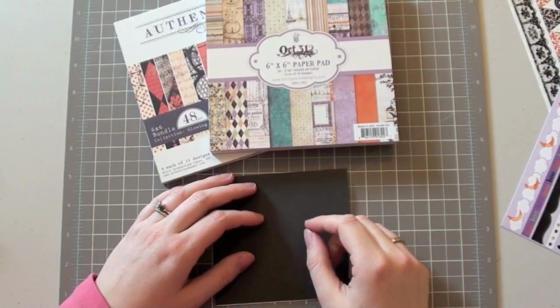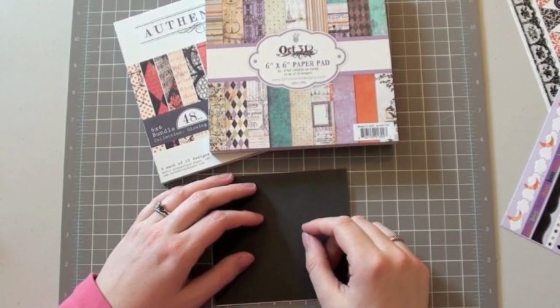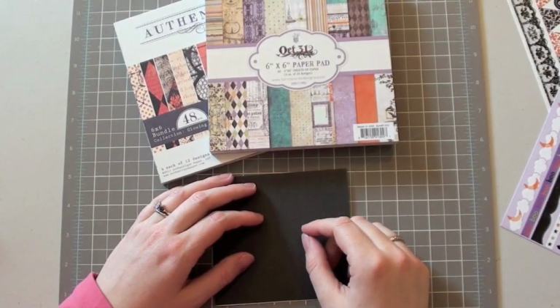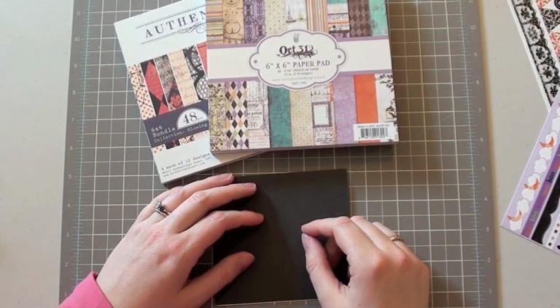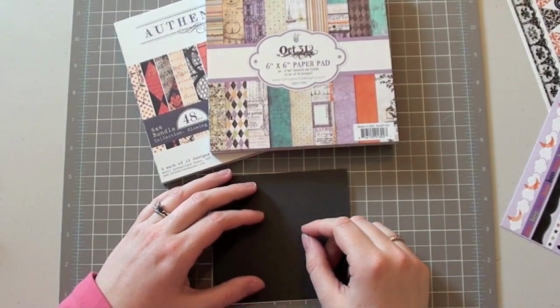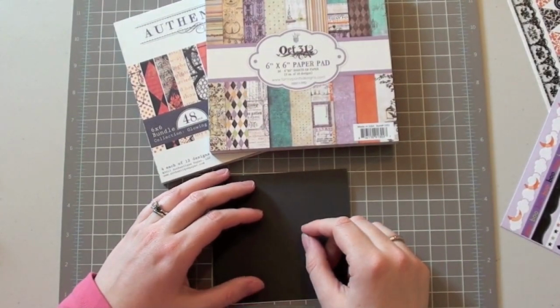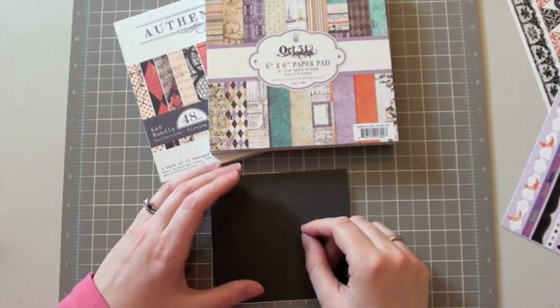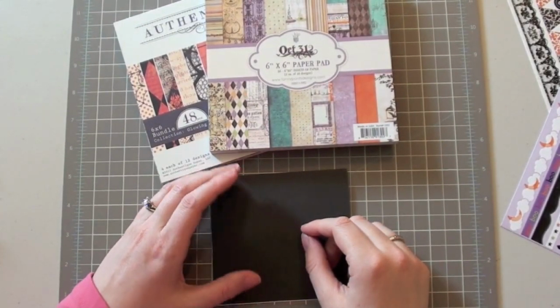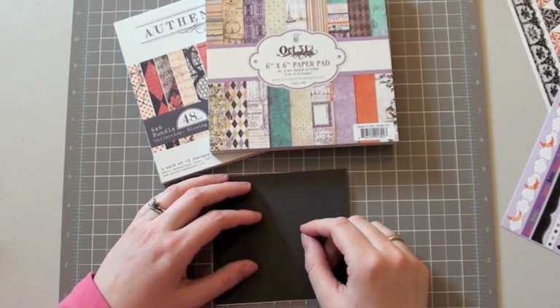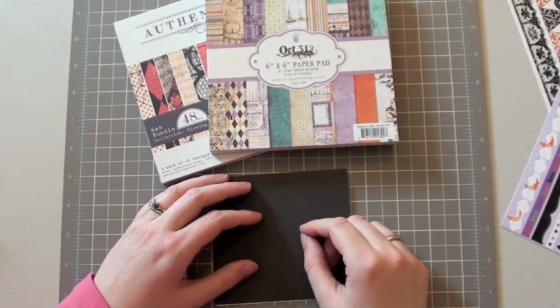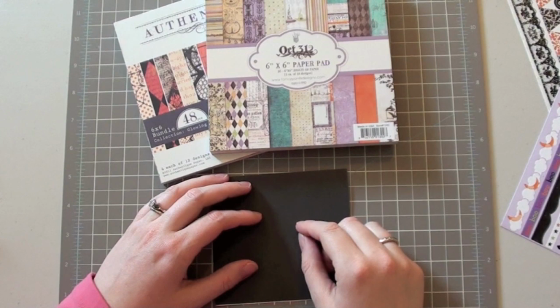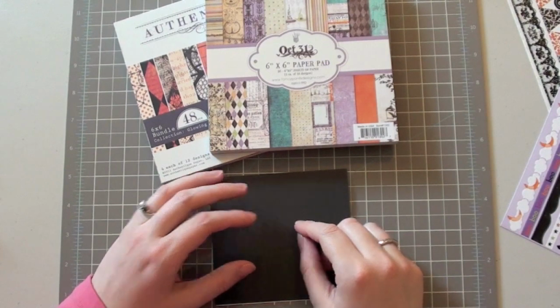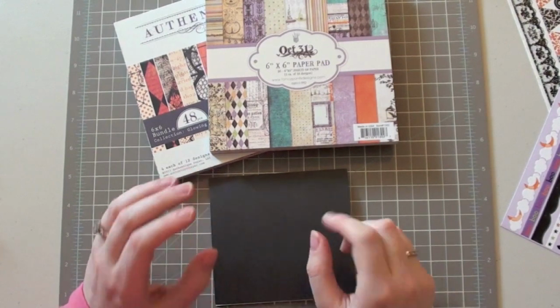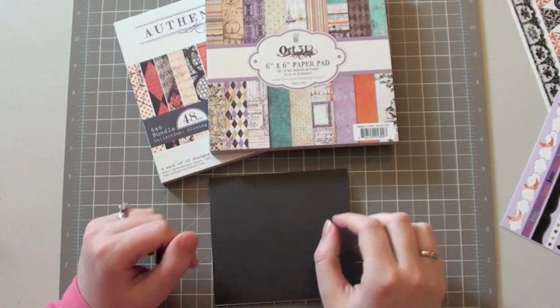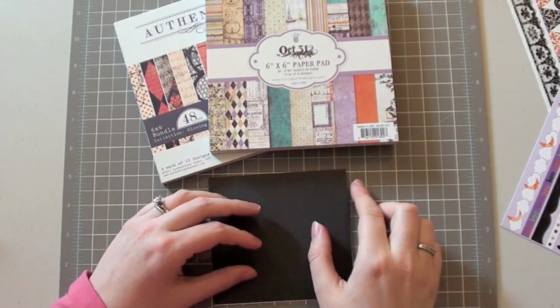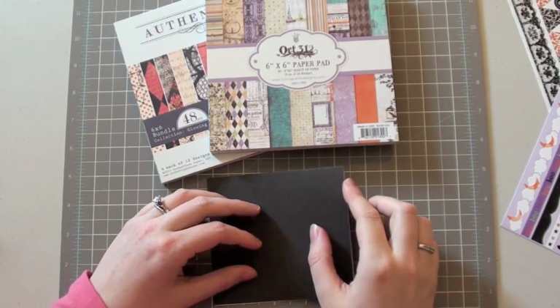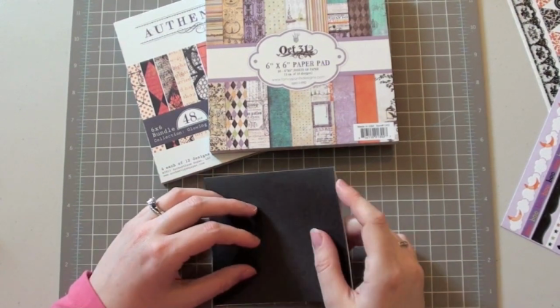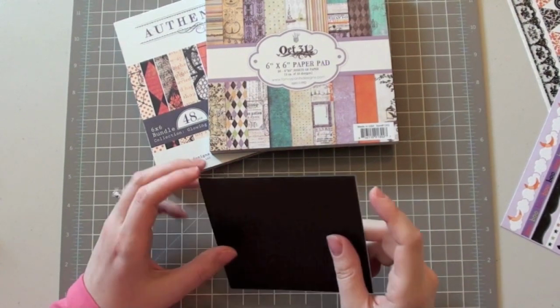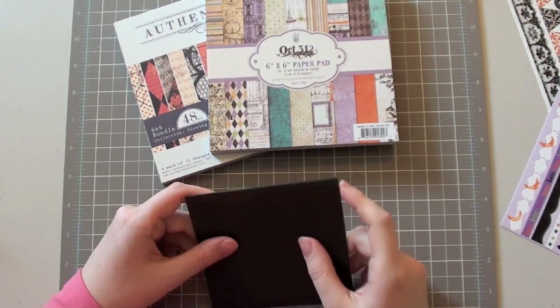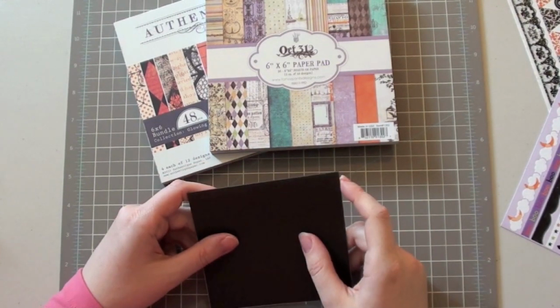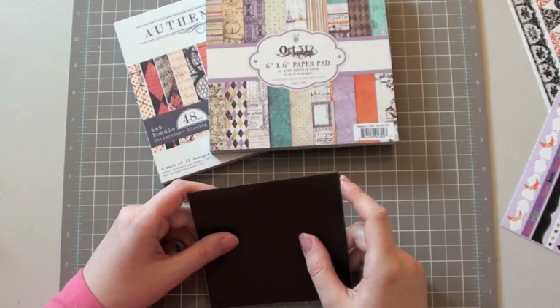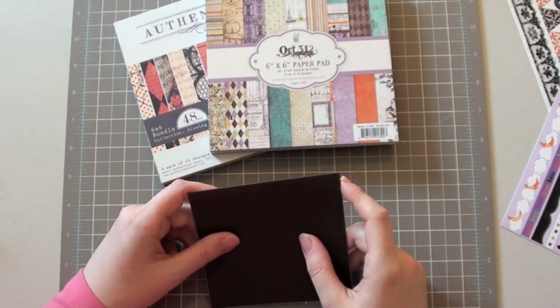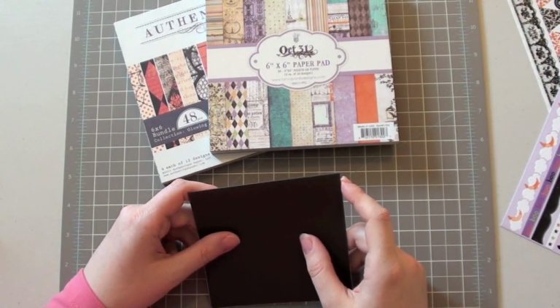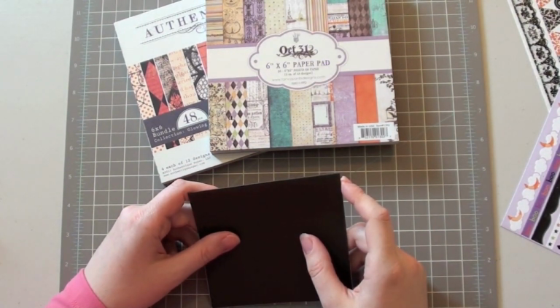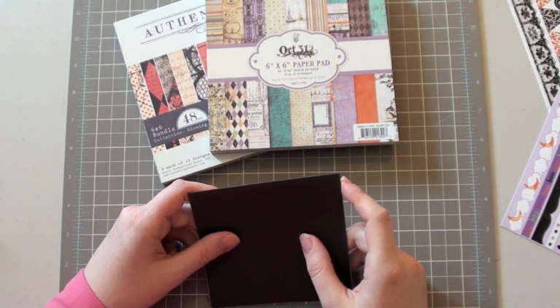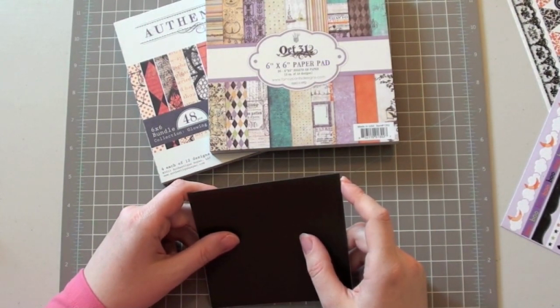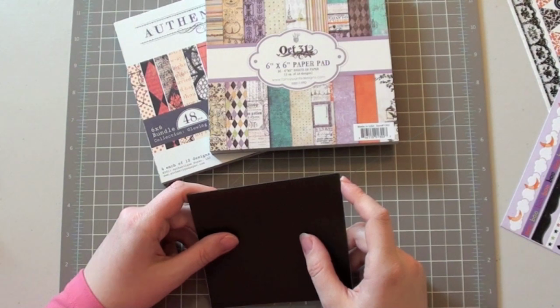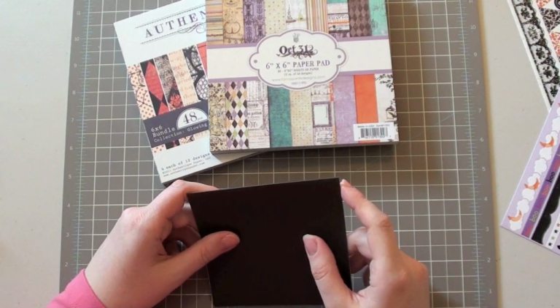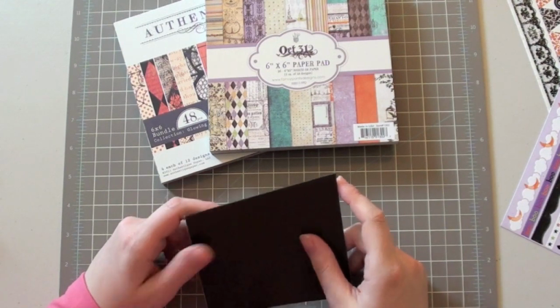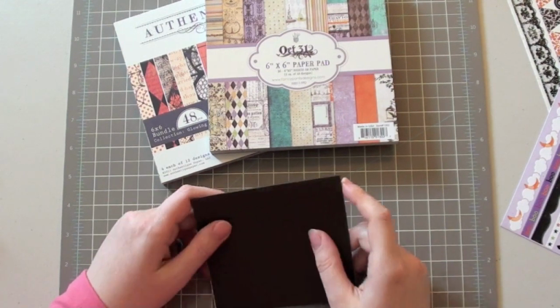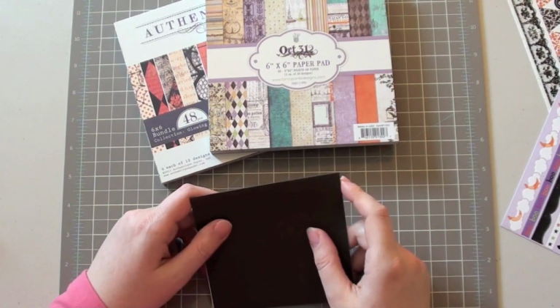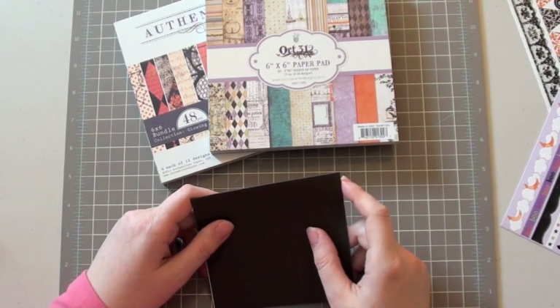Hey guys, it's Friday and I want to welcome you to another edition of Finally Friday. This is Laura Craigie at Garden Girl for TwoPeasInTheBucket.com and I'm going to be walking you through the creation of a card today. So let's get started.